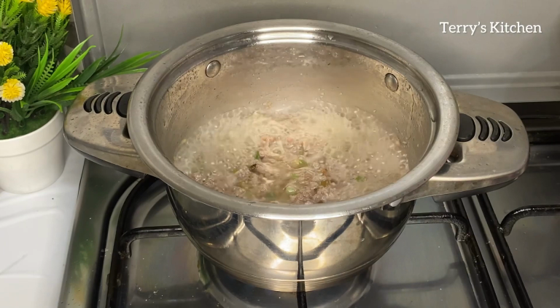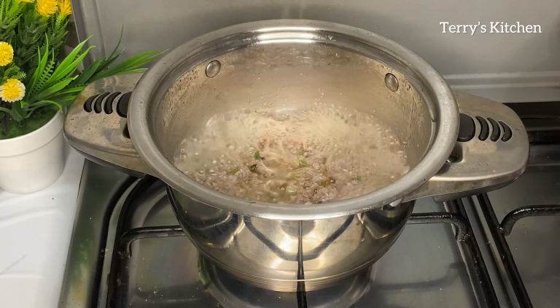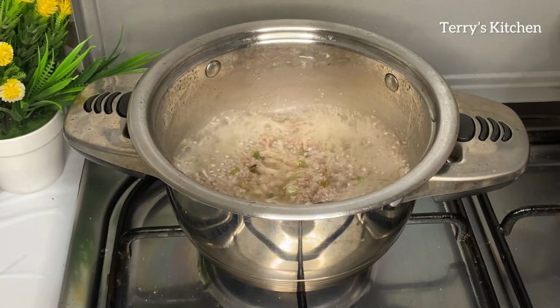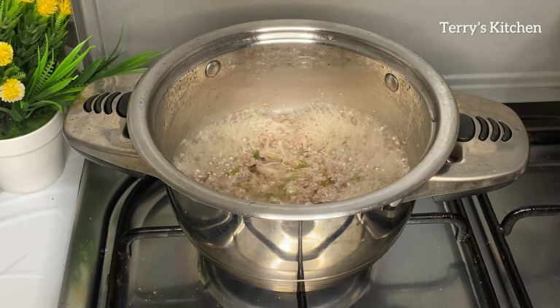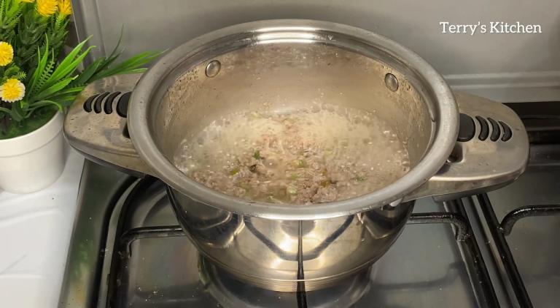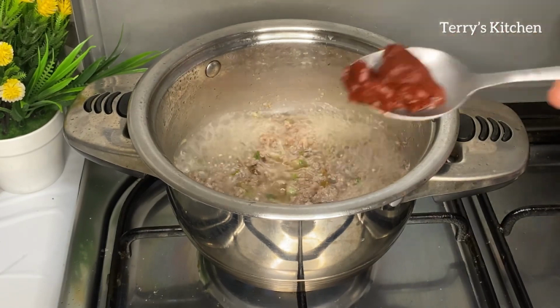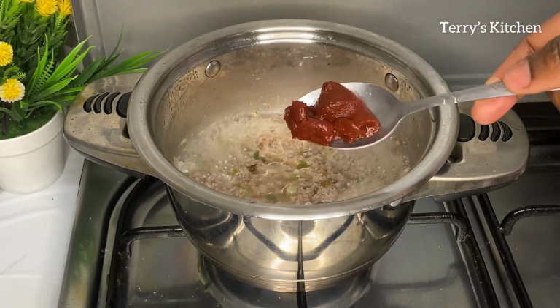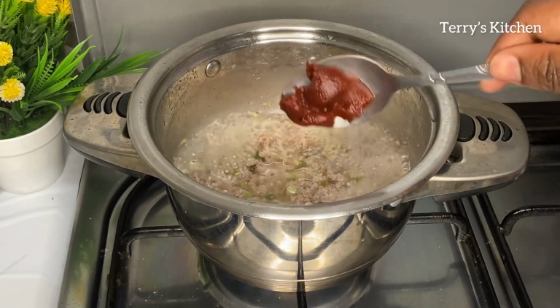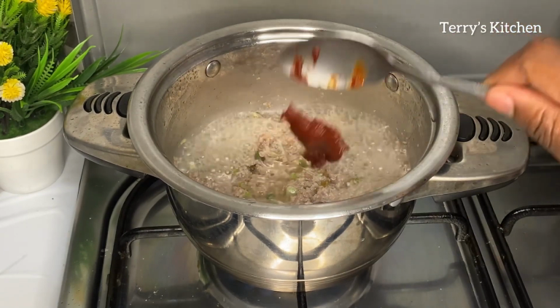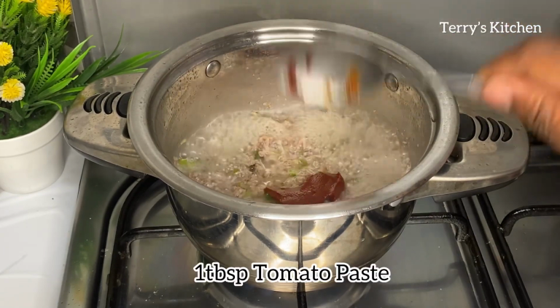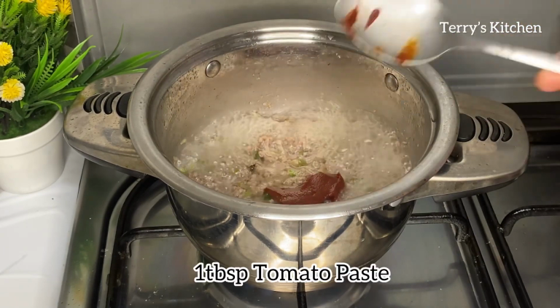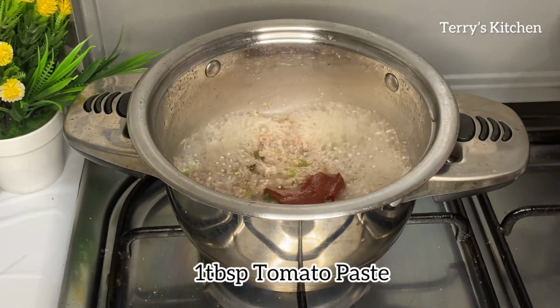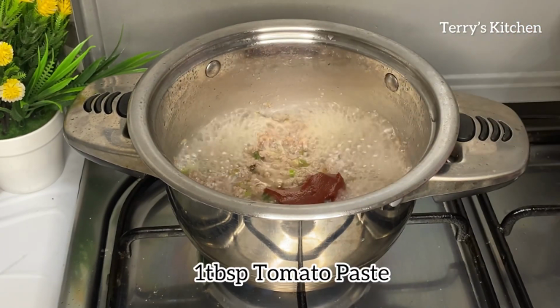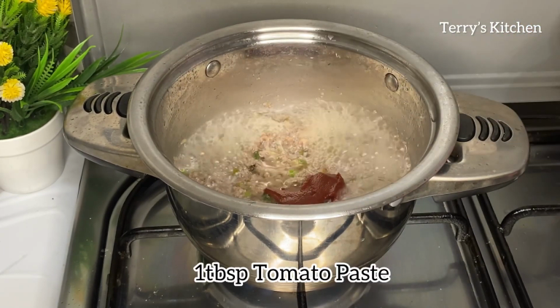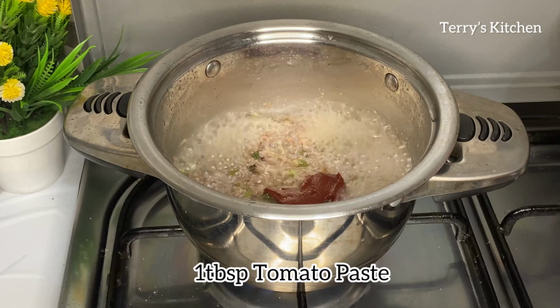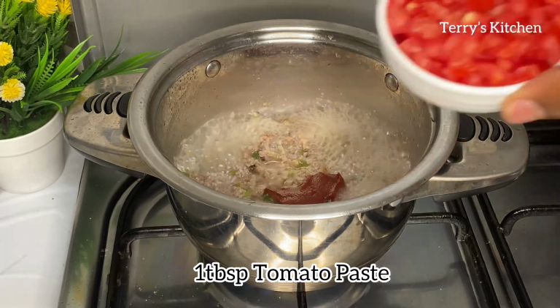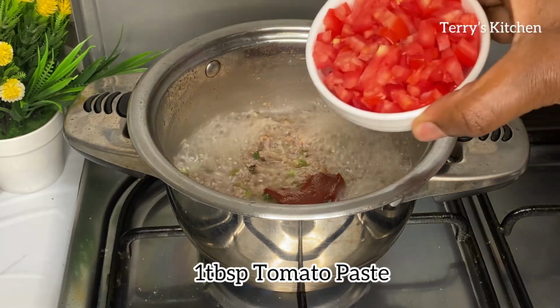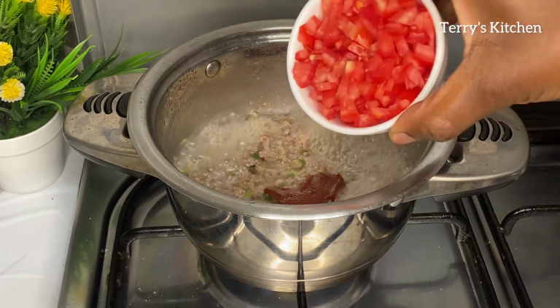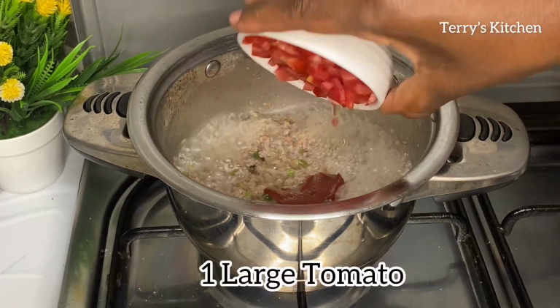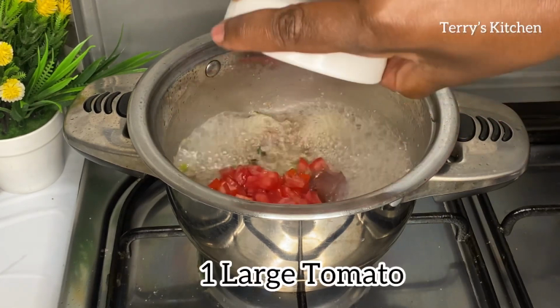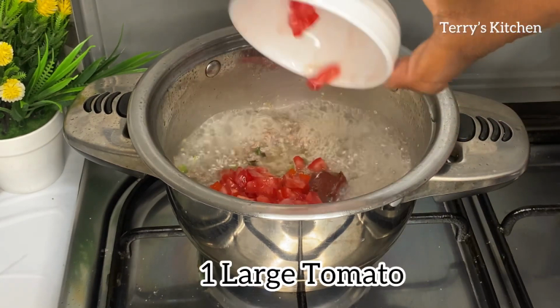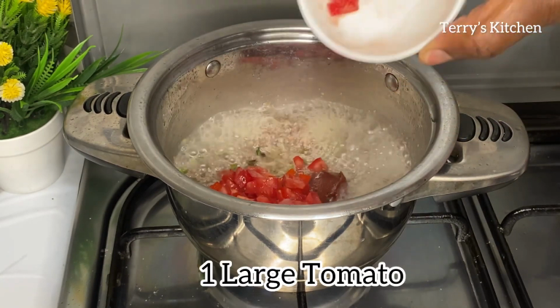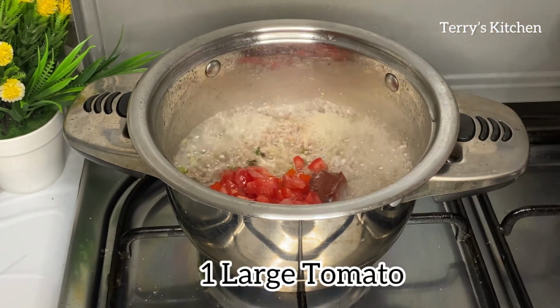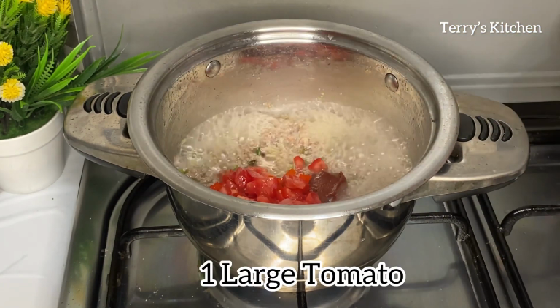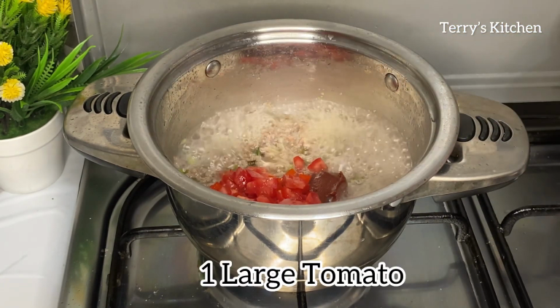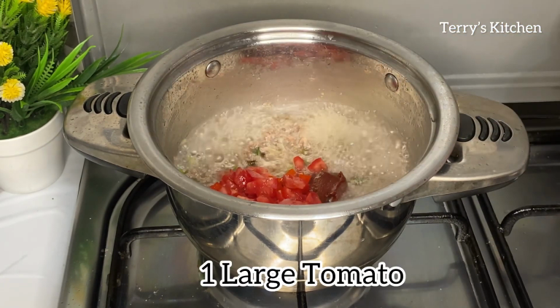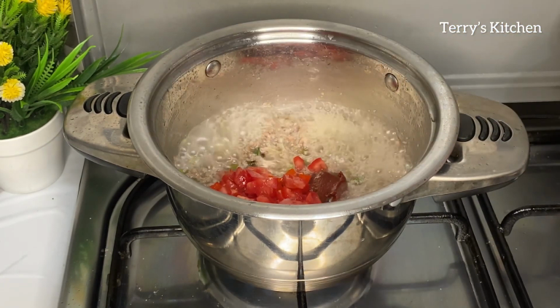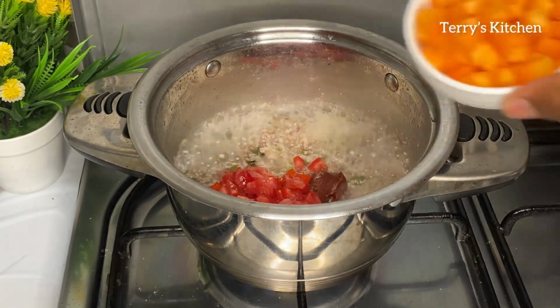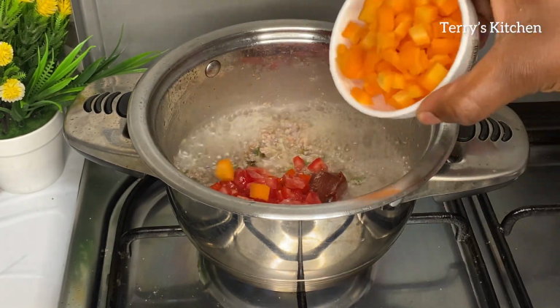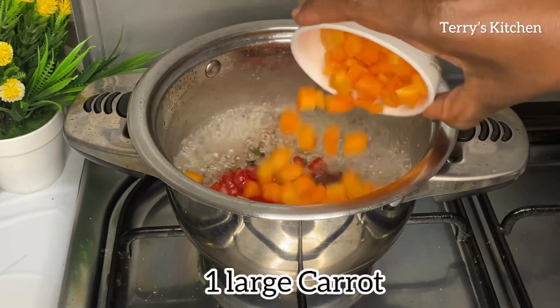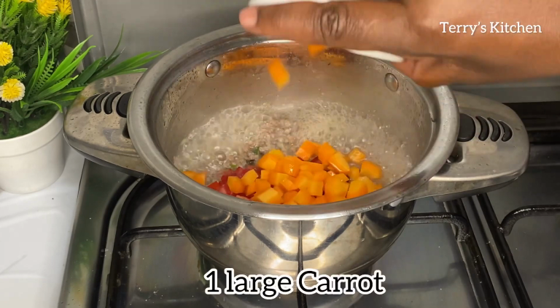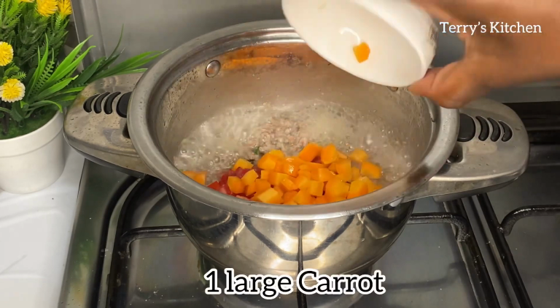It should be brown as shown. Then you're going to add 1 tablespoon of tomato paste. You then add some tomatoes — I've used 1 tomato. Then you're going to add in some carrots; I've used 1 large carrot.